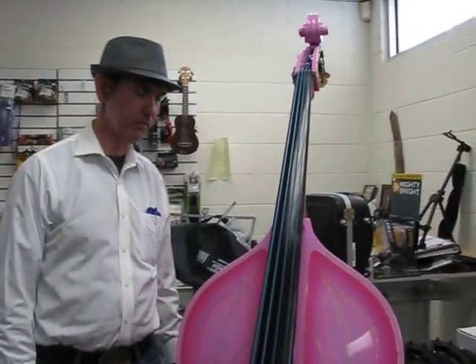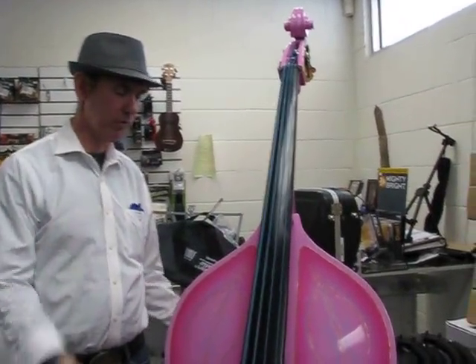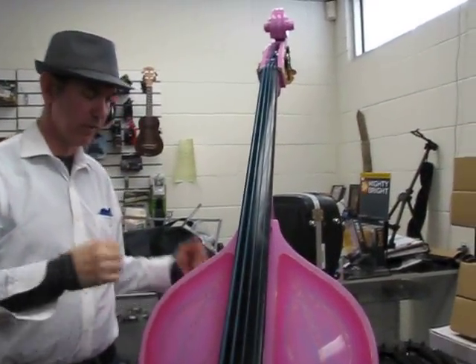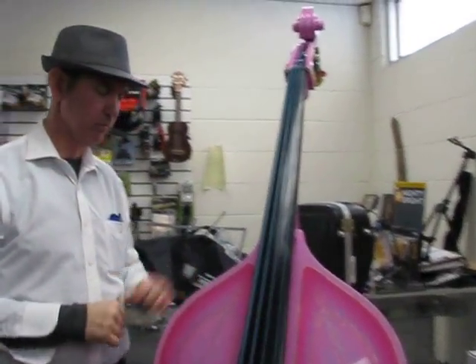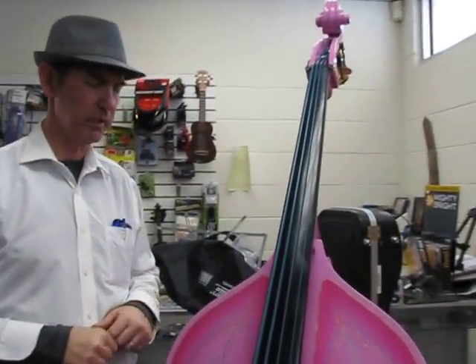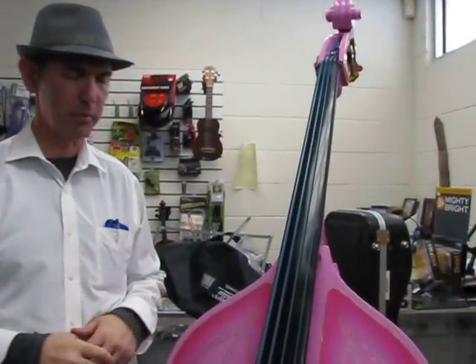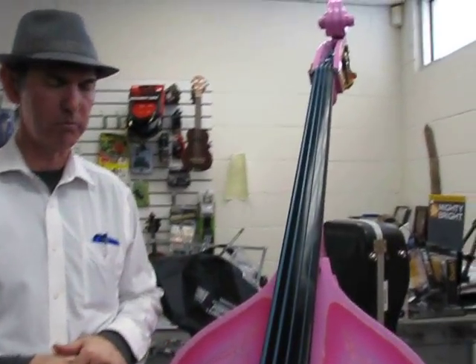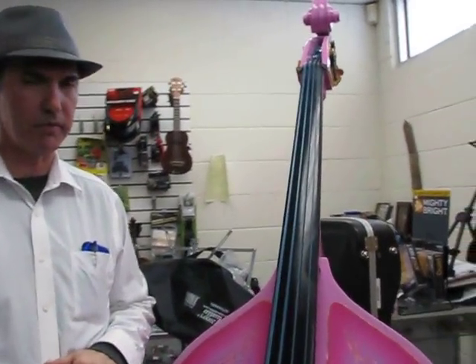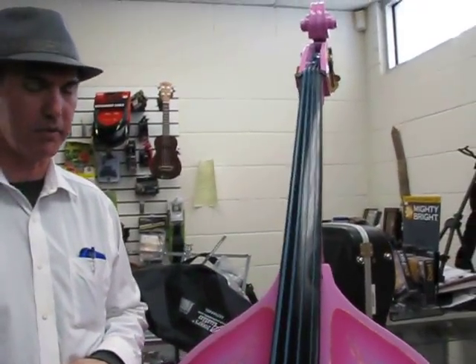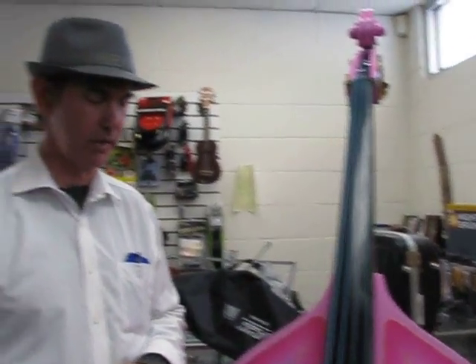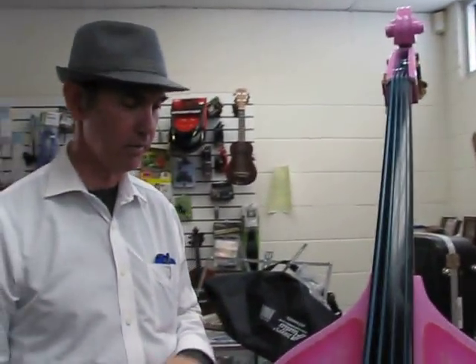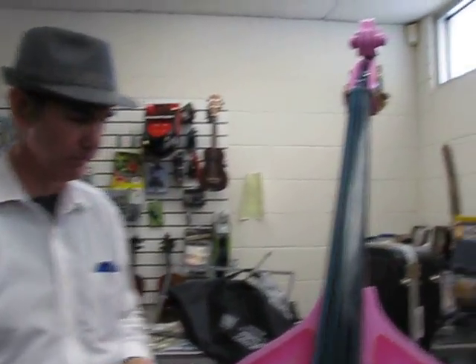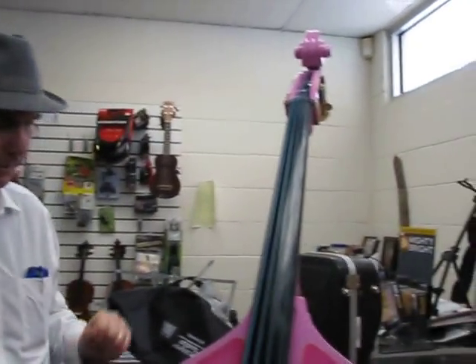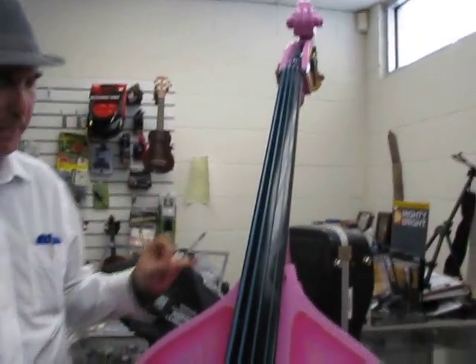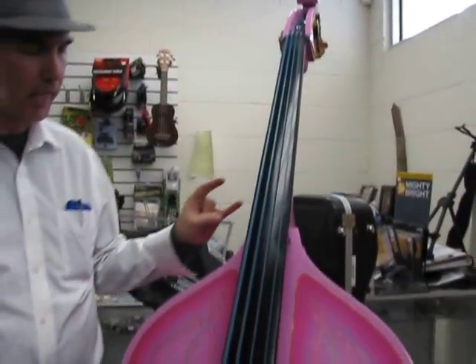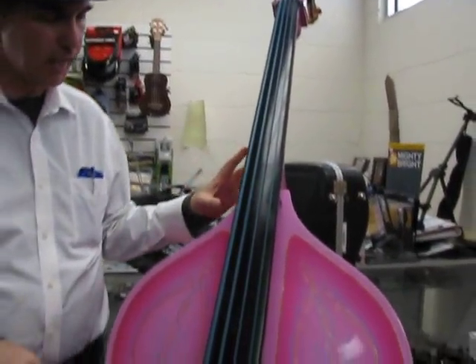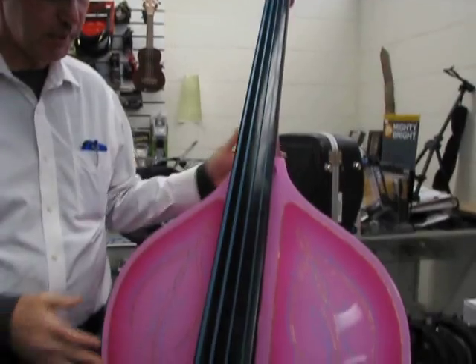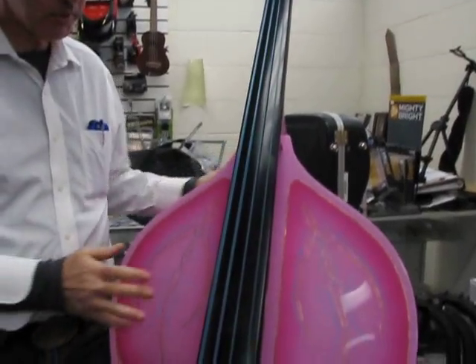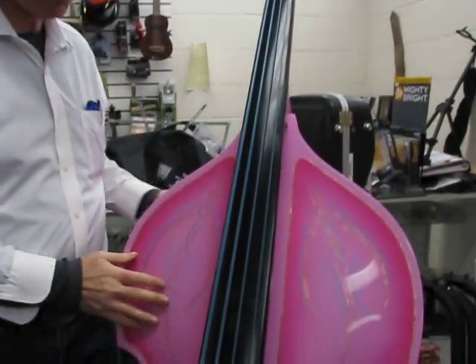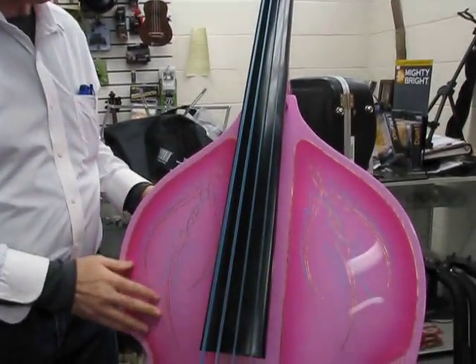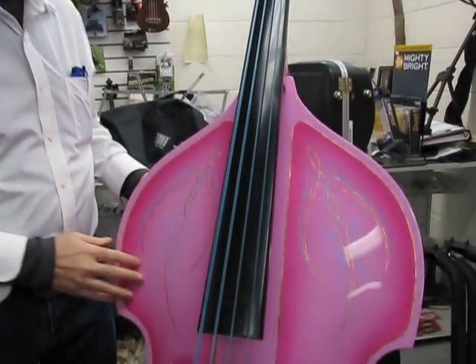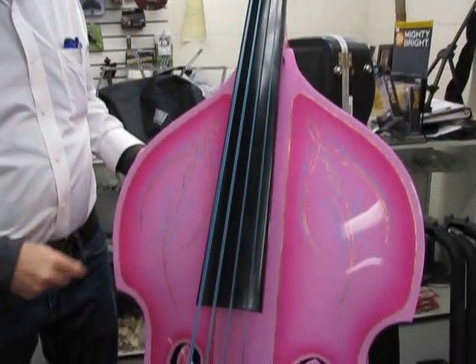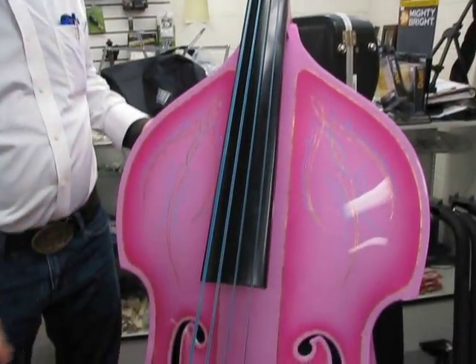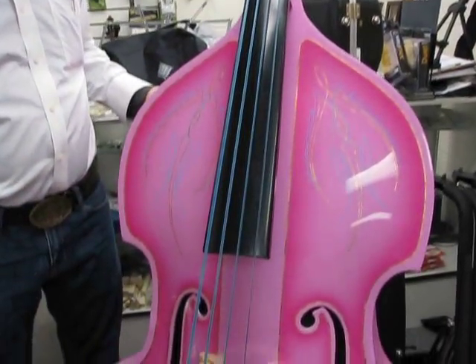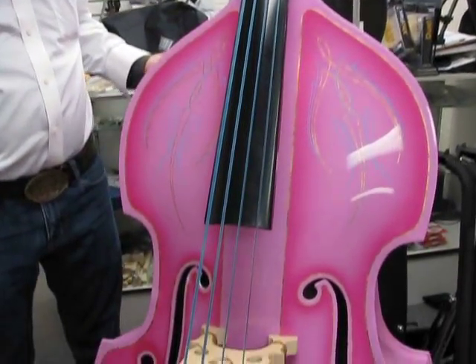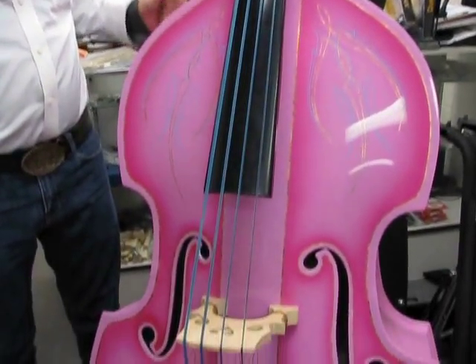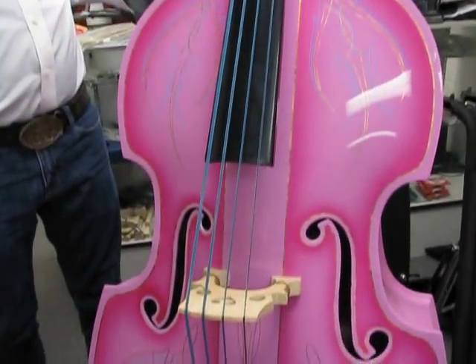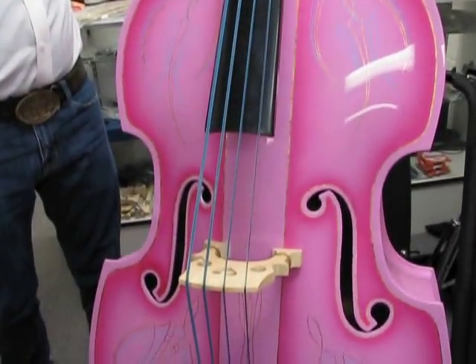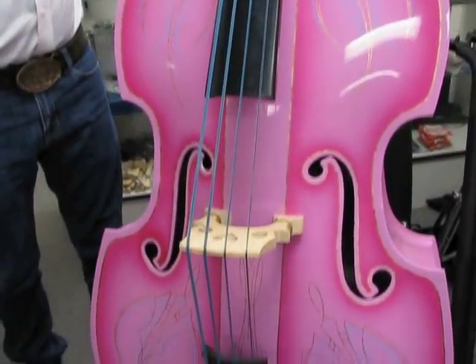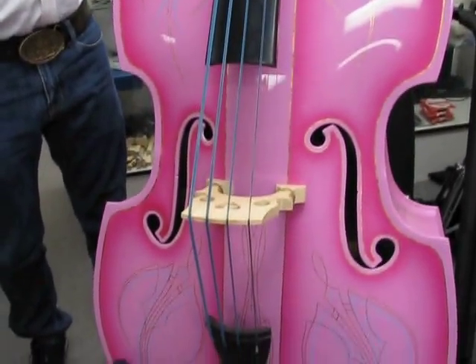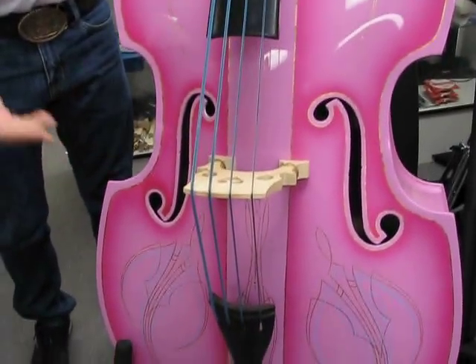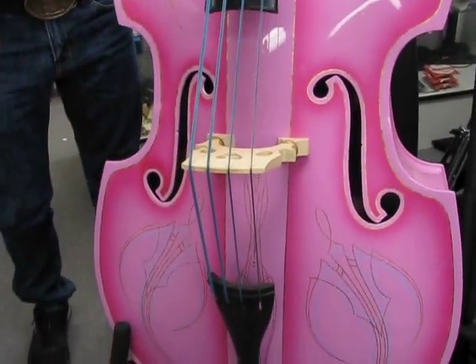Inventory video, December 17th right now. Here's a gorgeously painted pink Rockabilly bass. Rockabilly.